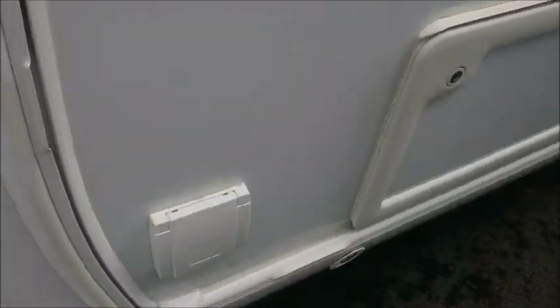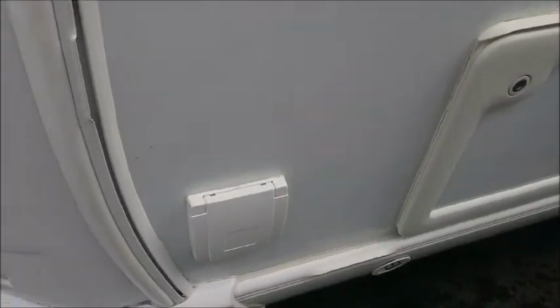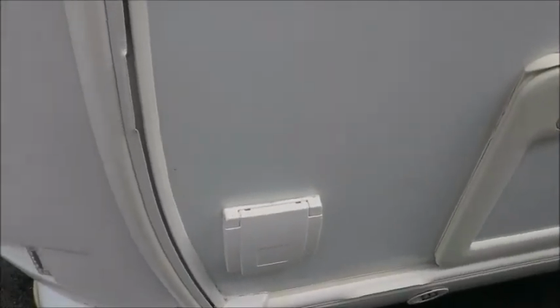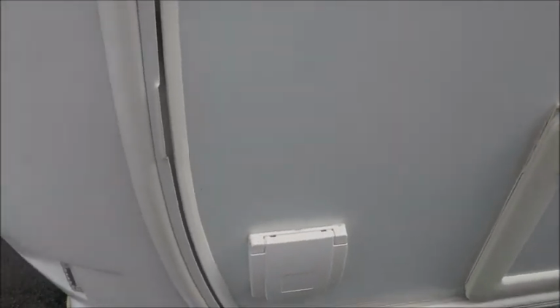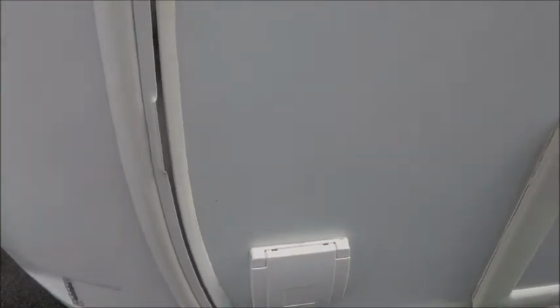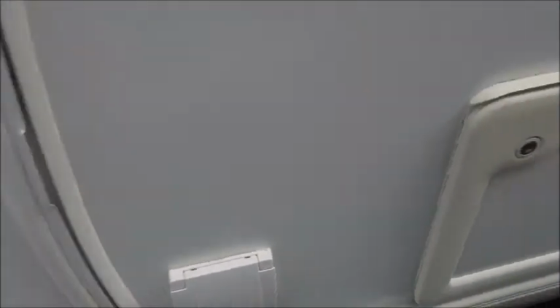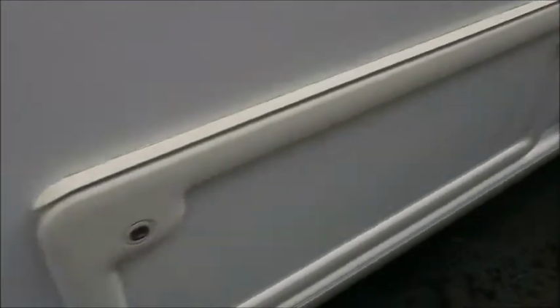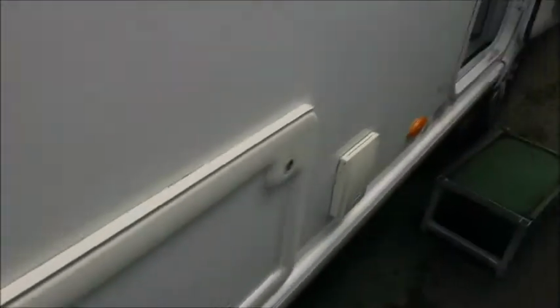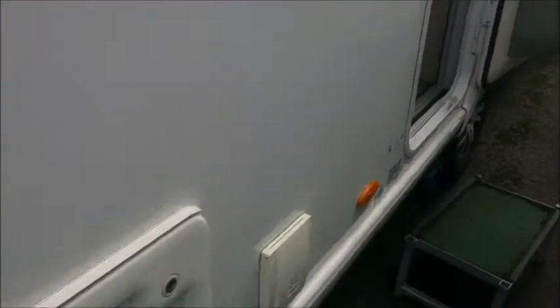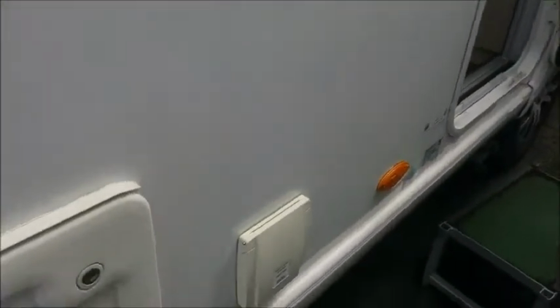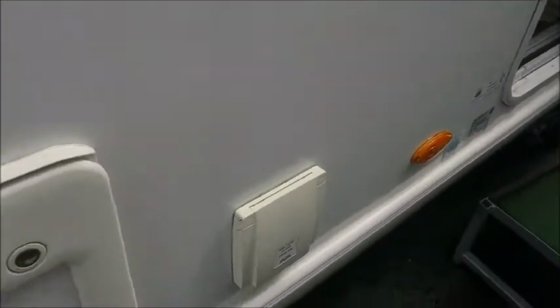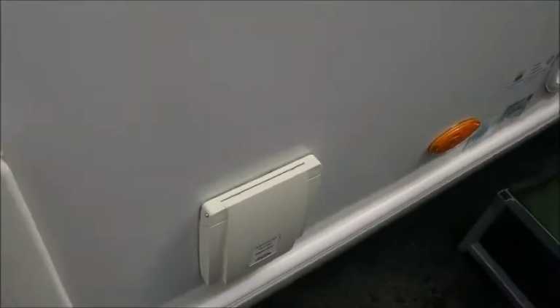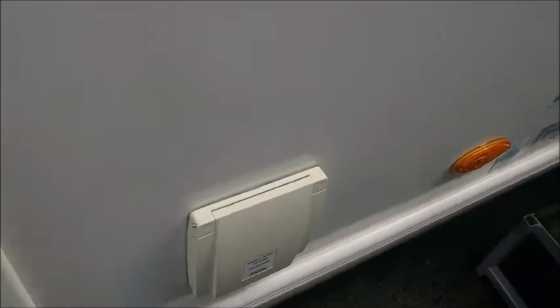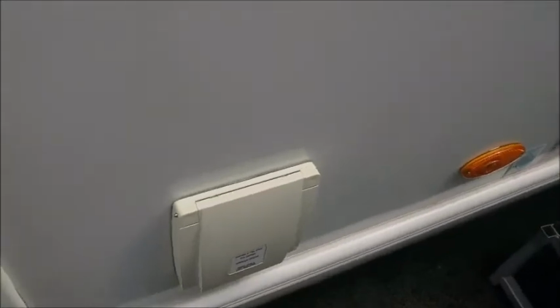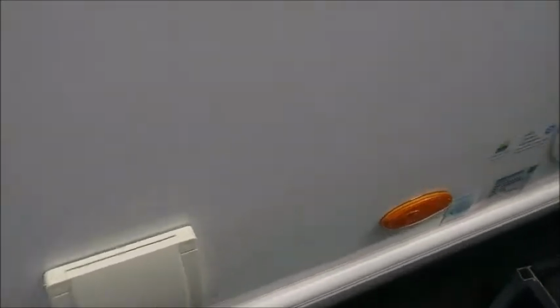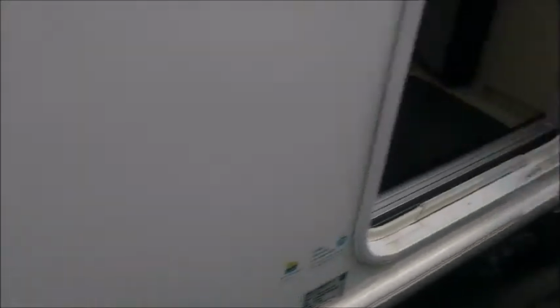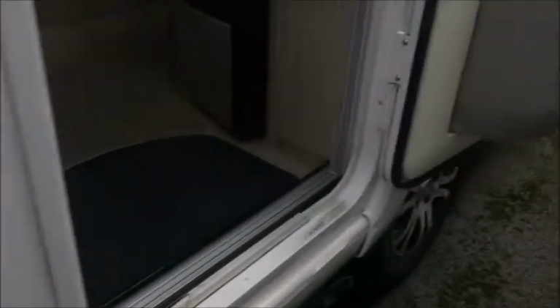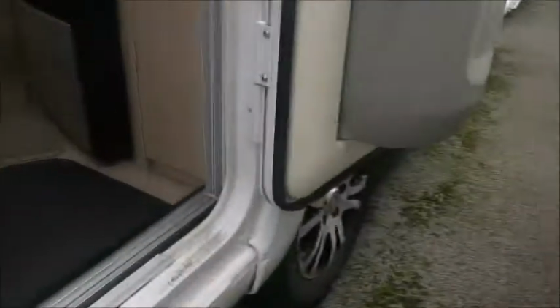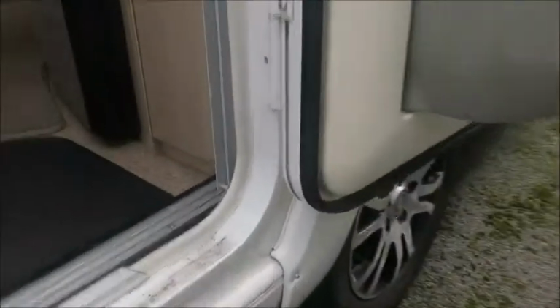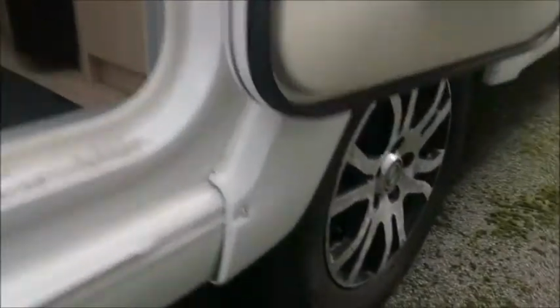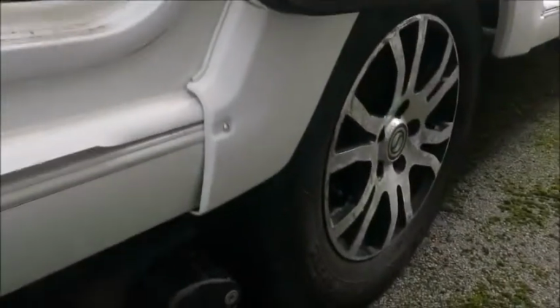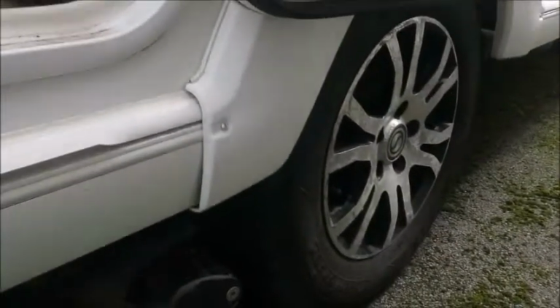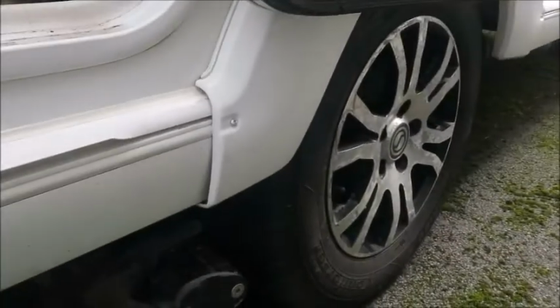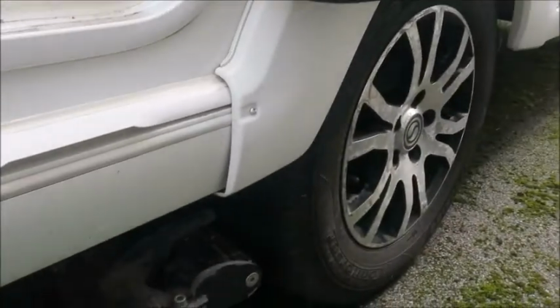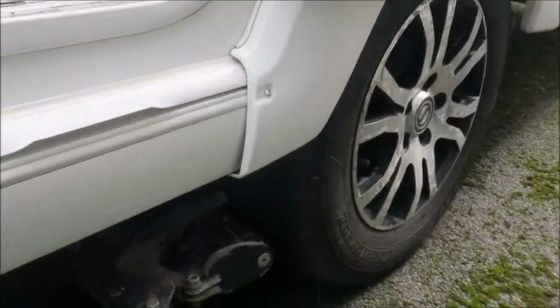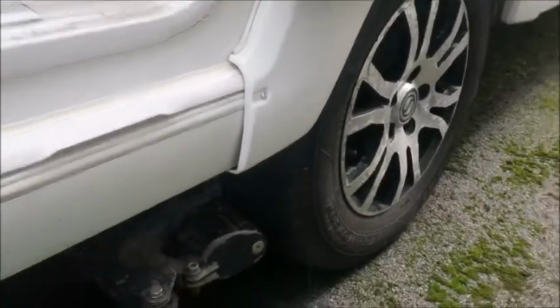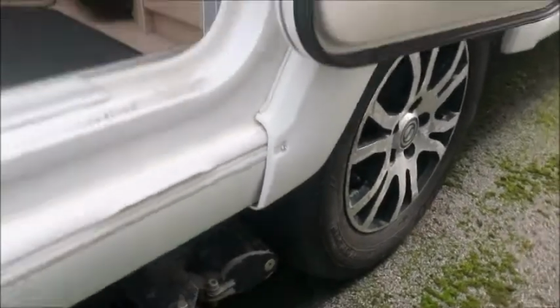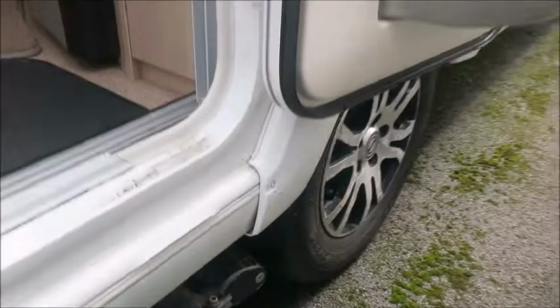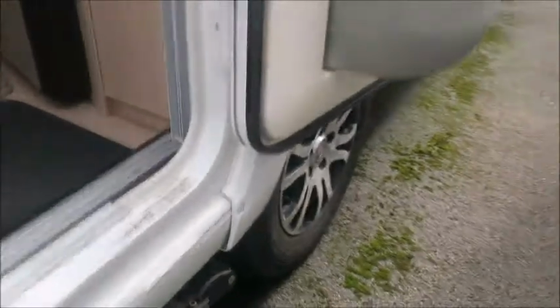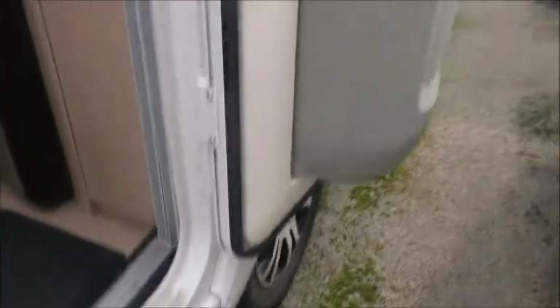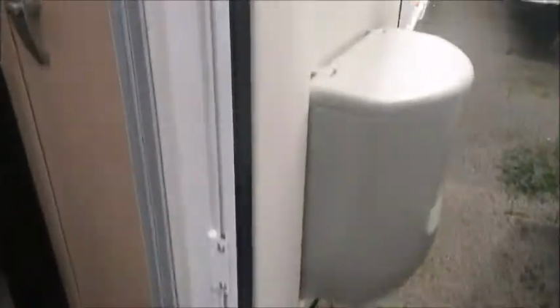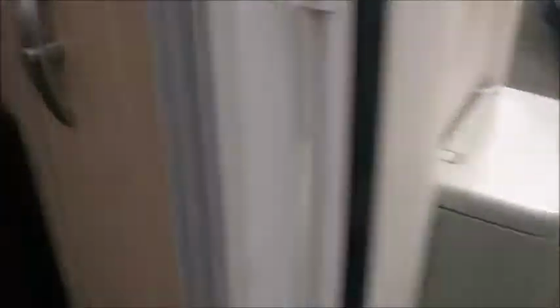We've got external gas barbecue points, external electric points, and looking at the axle we can see we've got alloy wheels, and also a motor mover has been fitted.